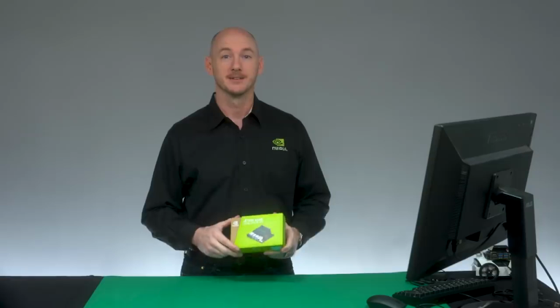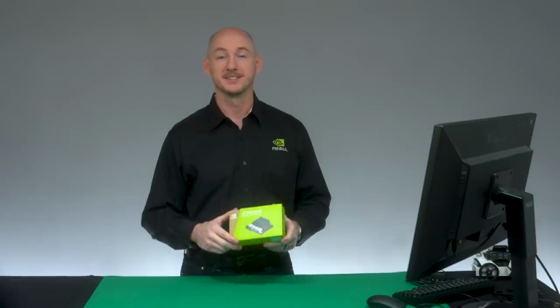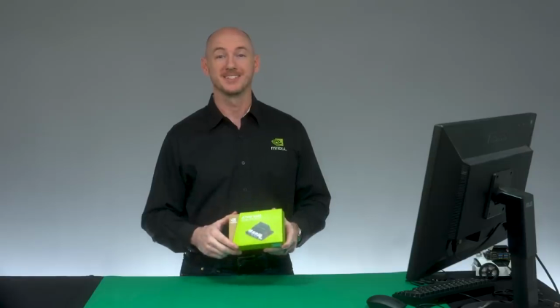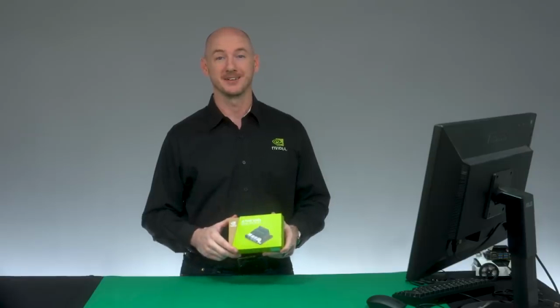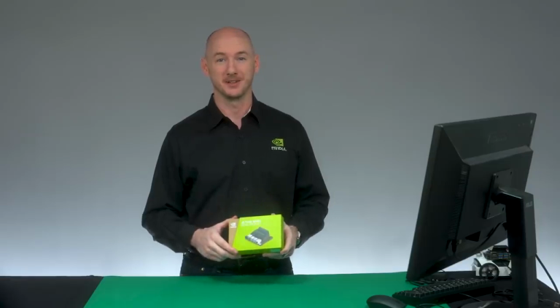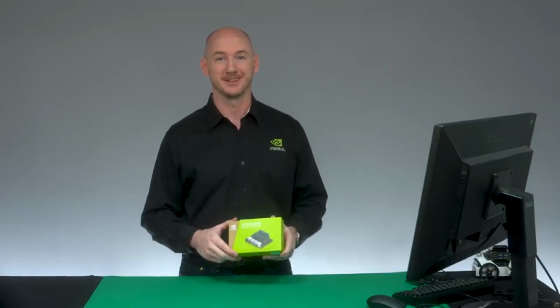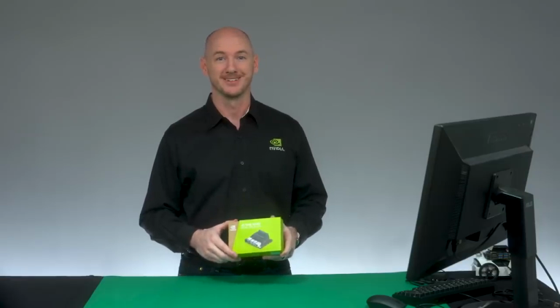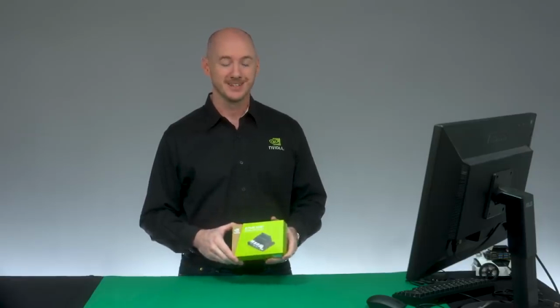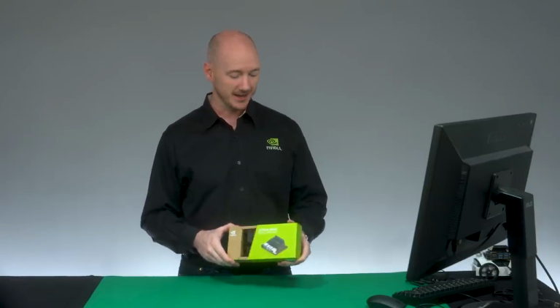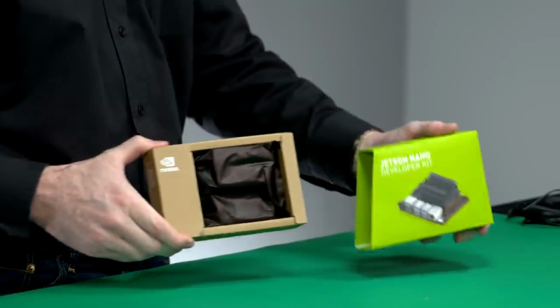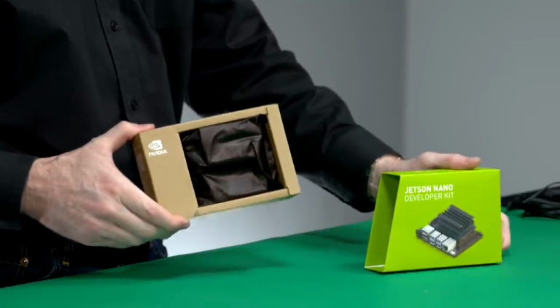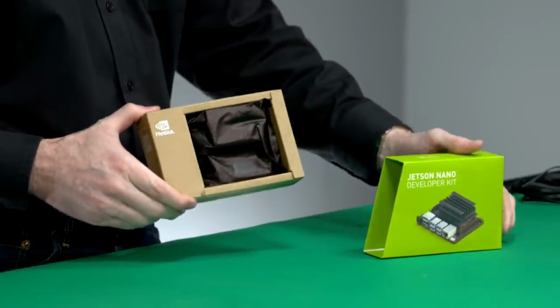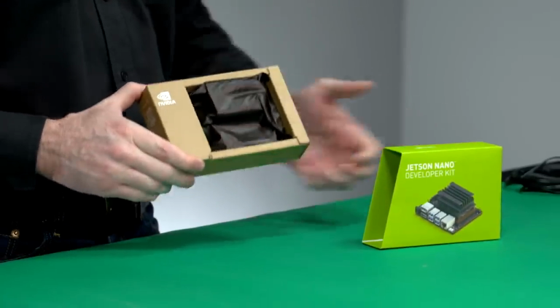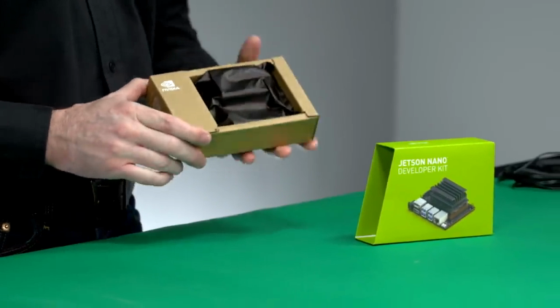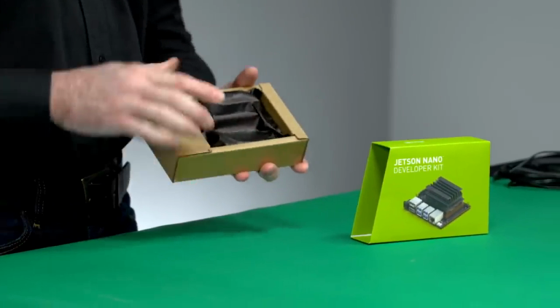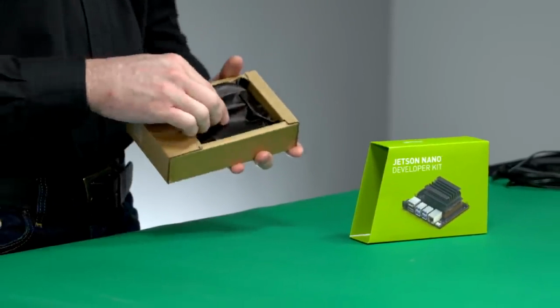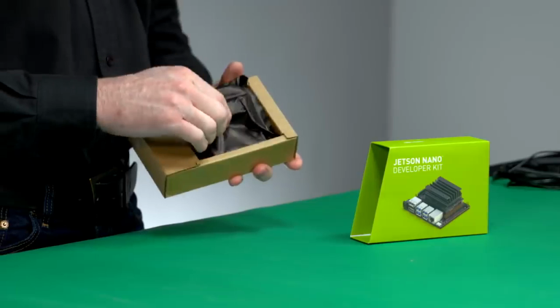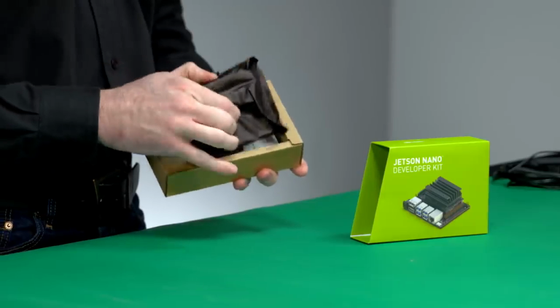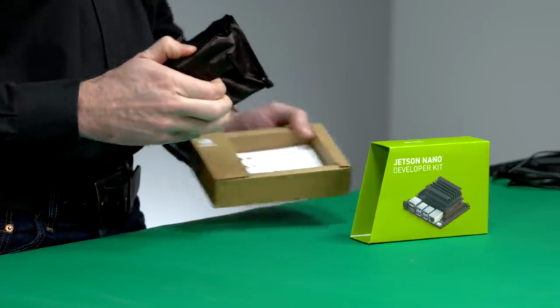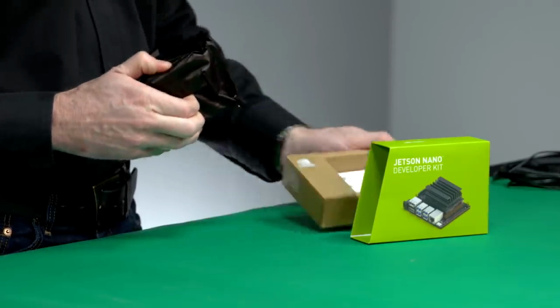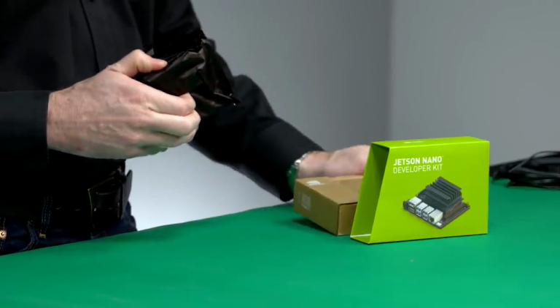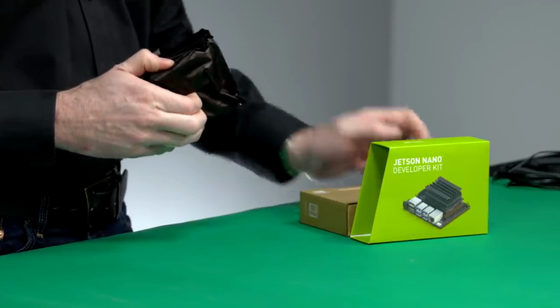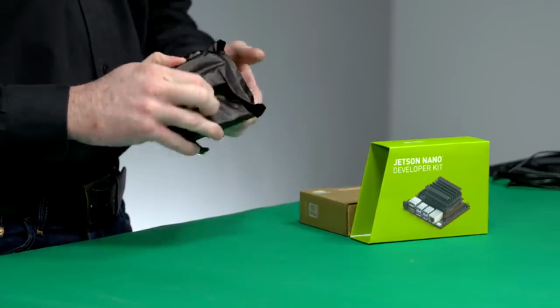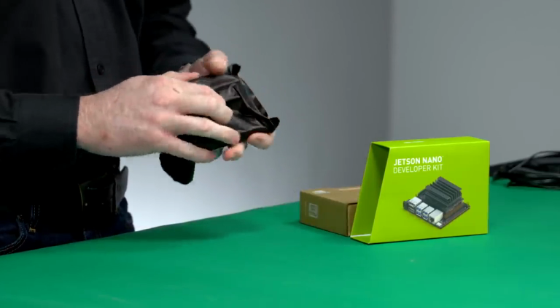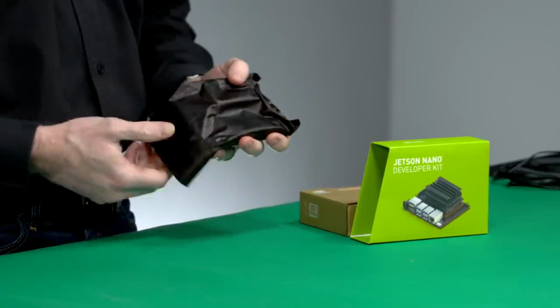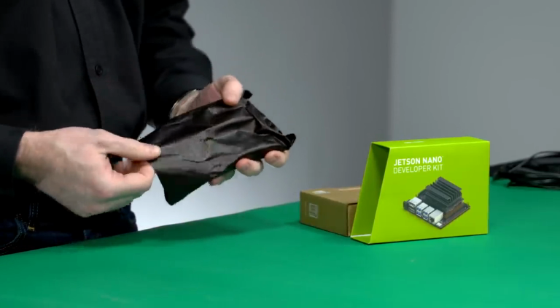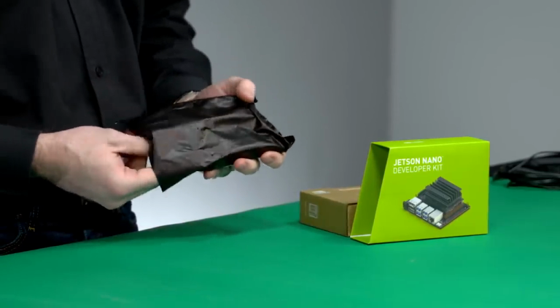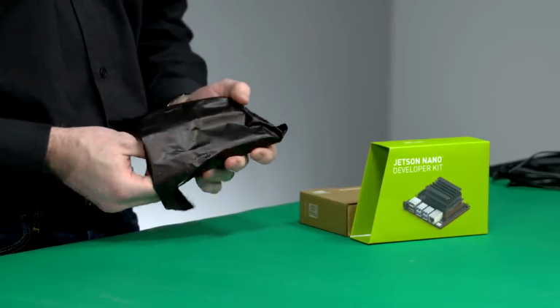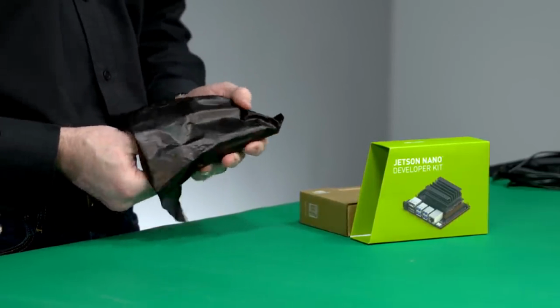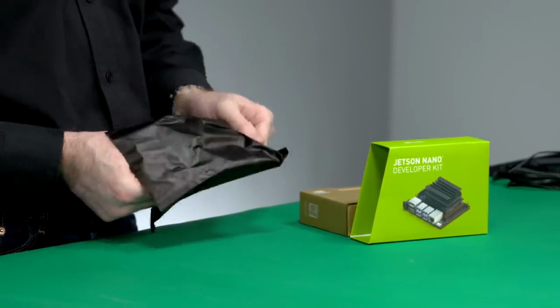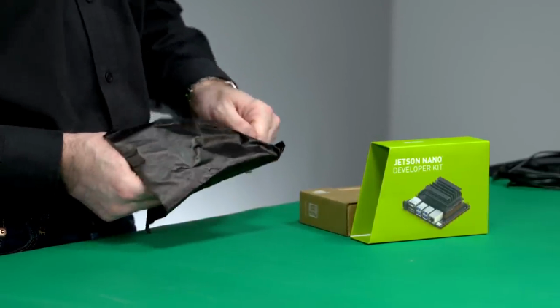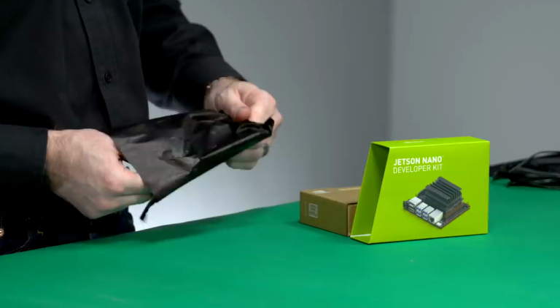This is the Jetson Nano Developer Kit. It's an AI computer for makers, learners, and embedded developers that brings the power of modern artificial intelligence to a small, easy-to-use platform.